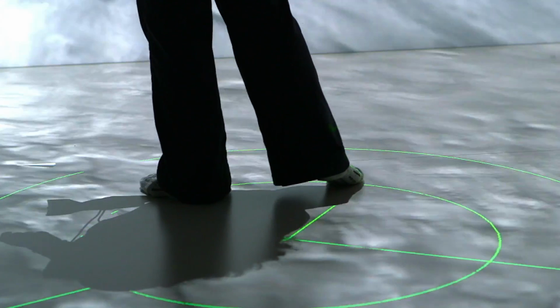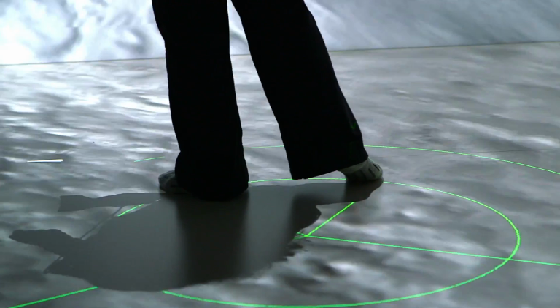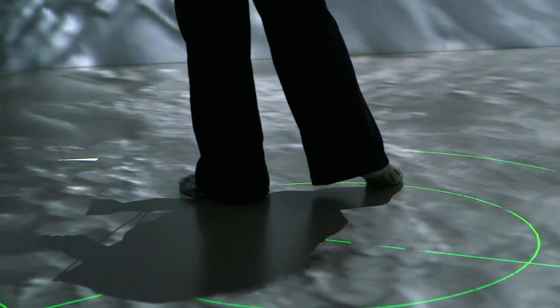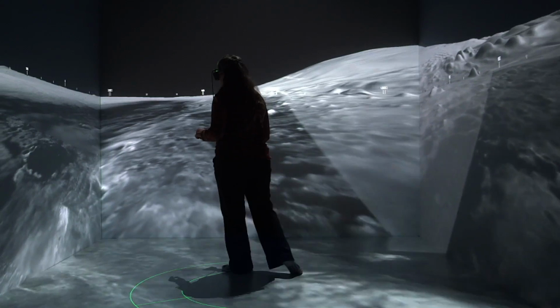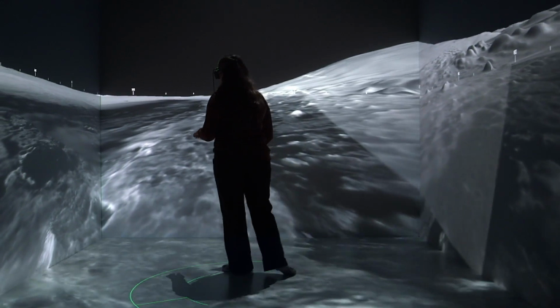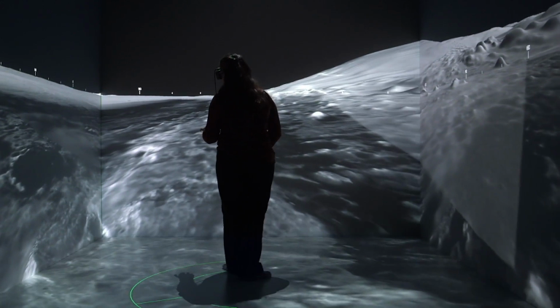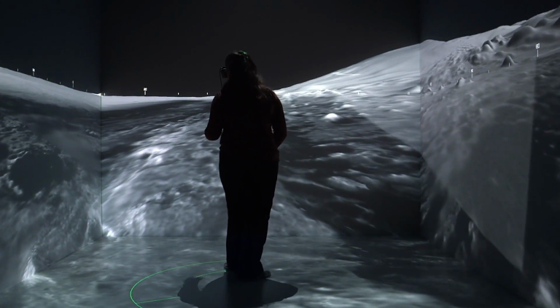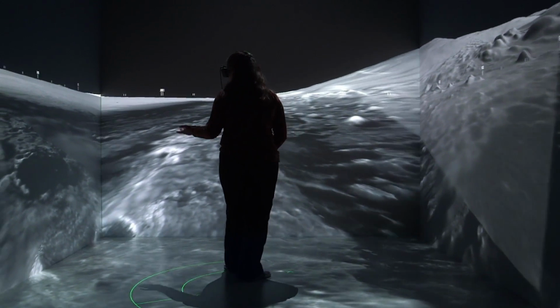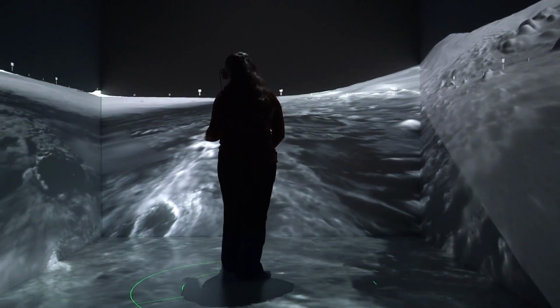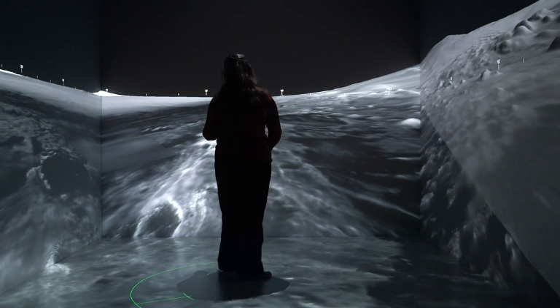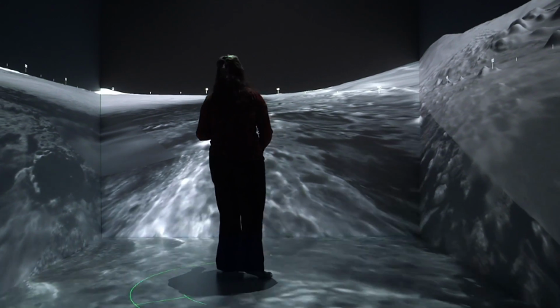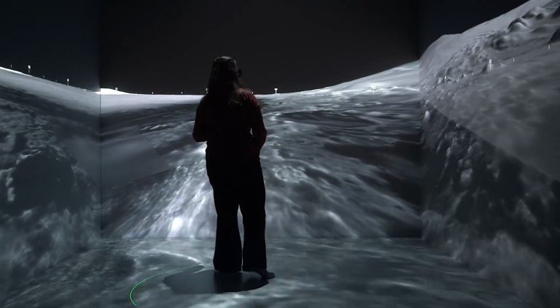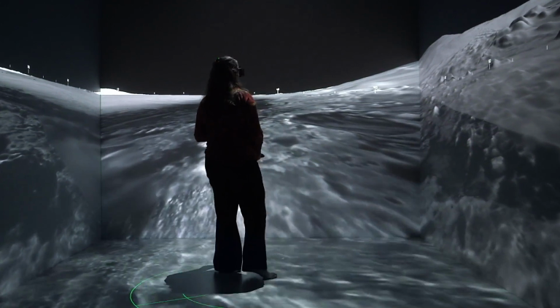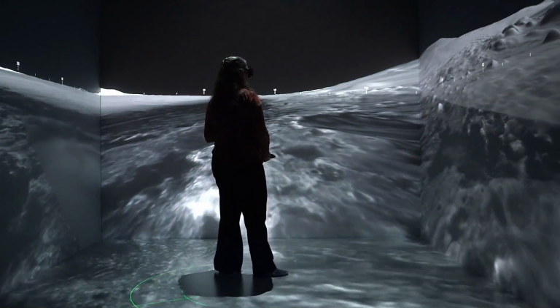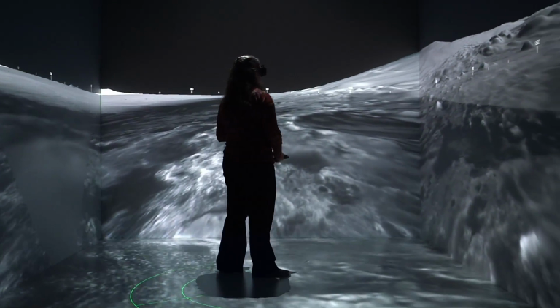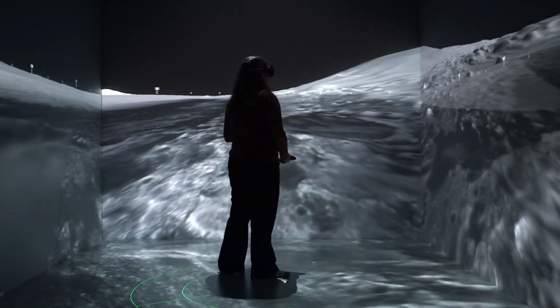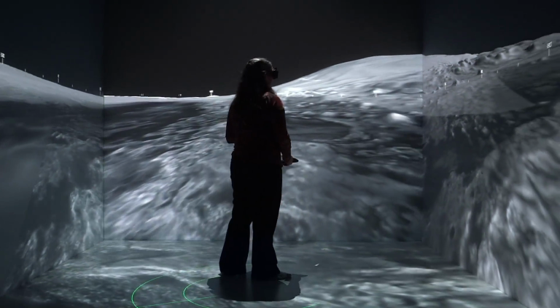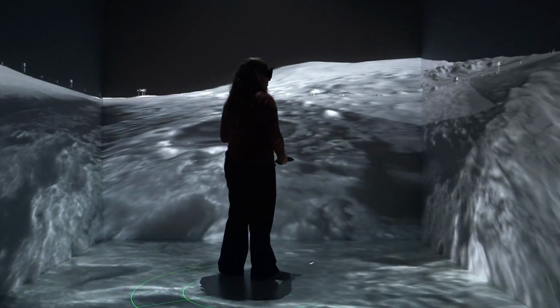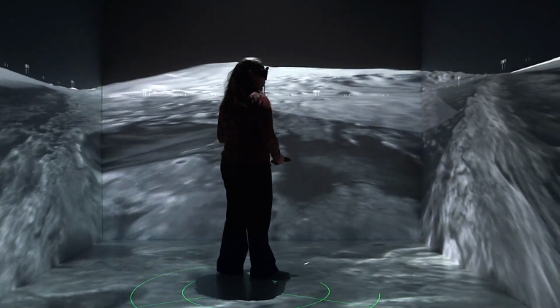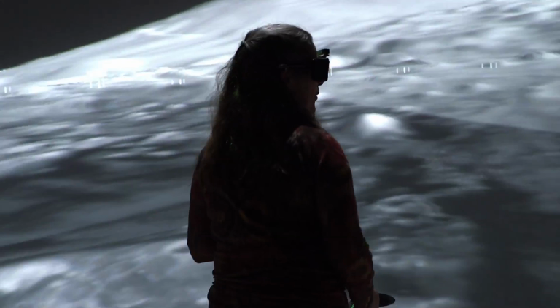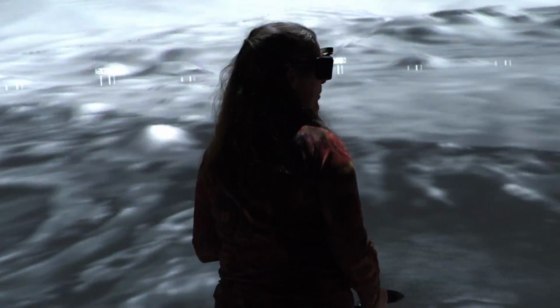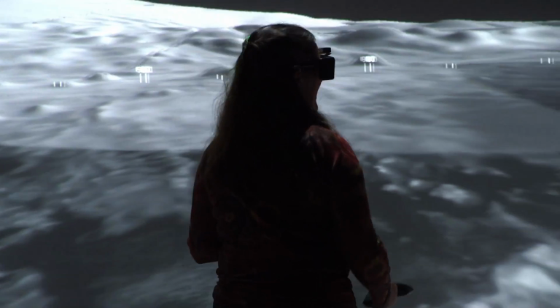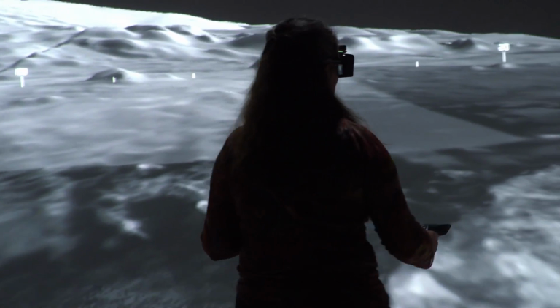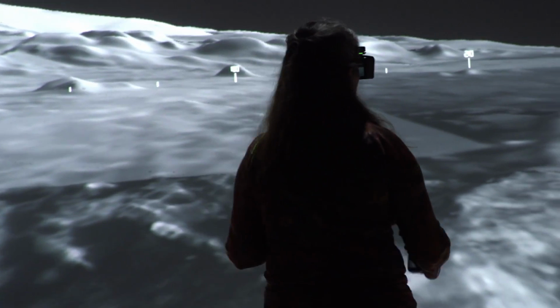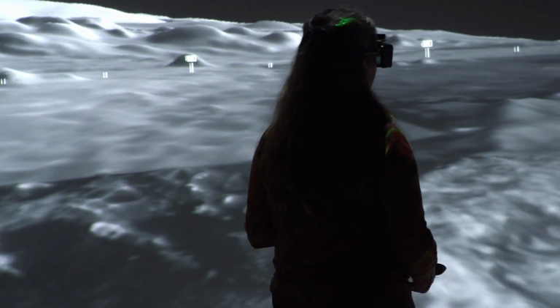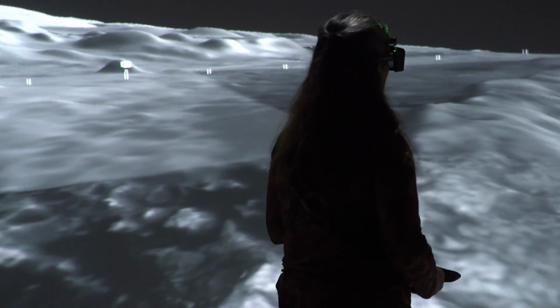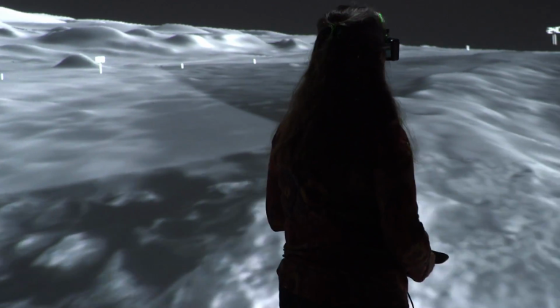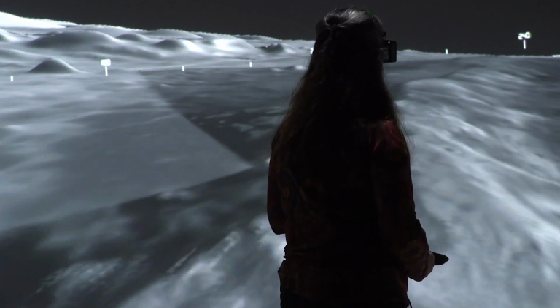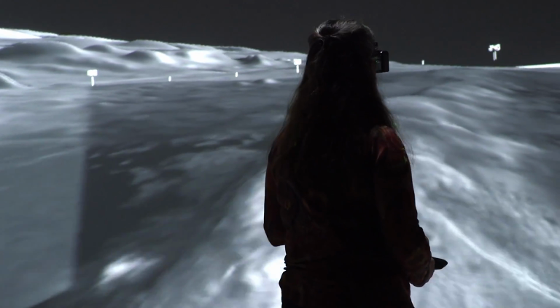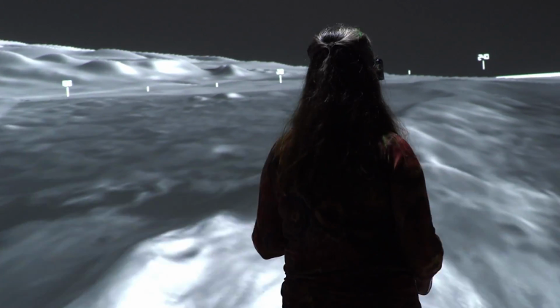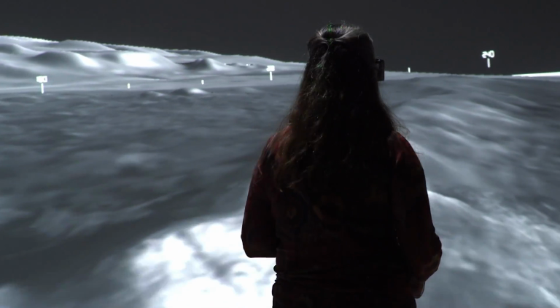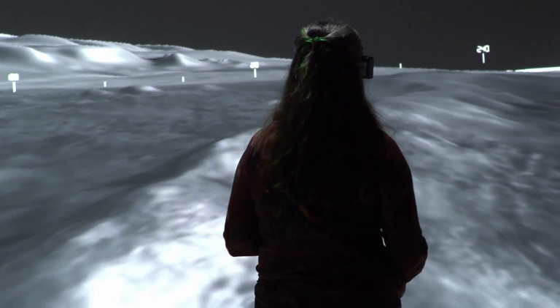If we read the history of those rocks, it will tell us about what happened on early Mars, and that will help us understand what happened on early Earth. We're hoping that this ridge contains clues to ancient water on Mars.